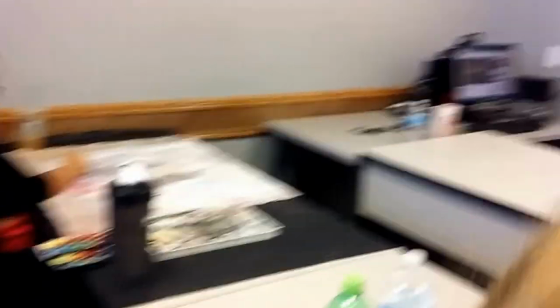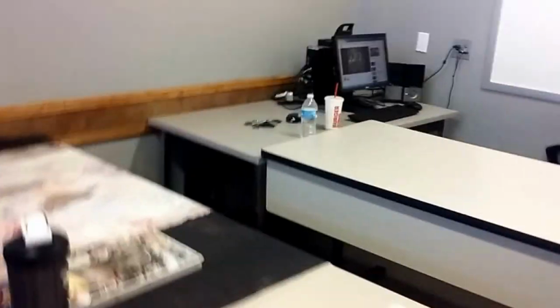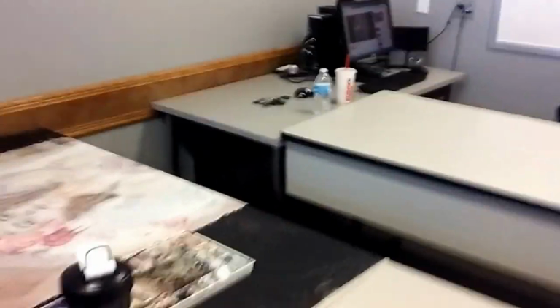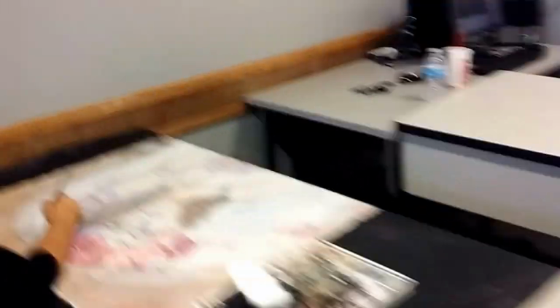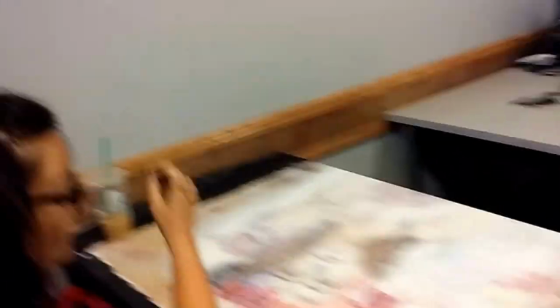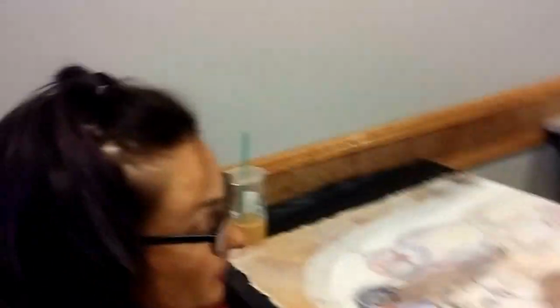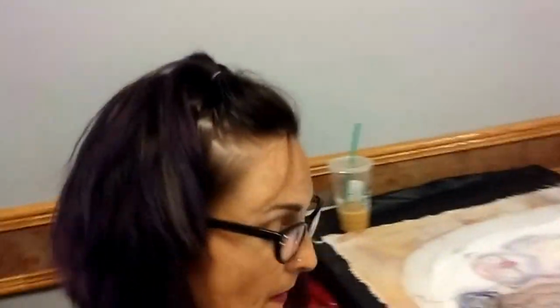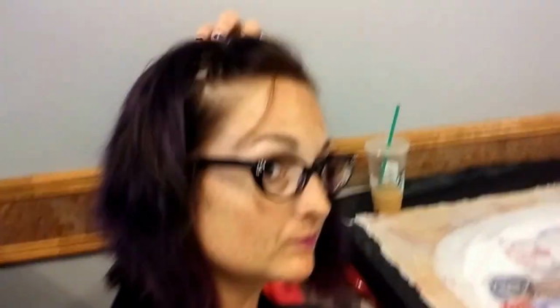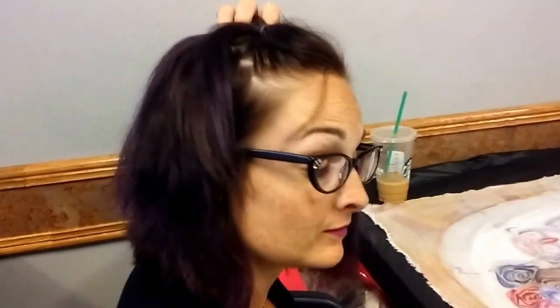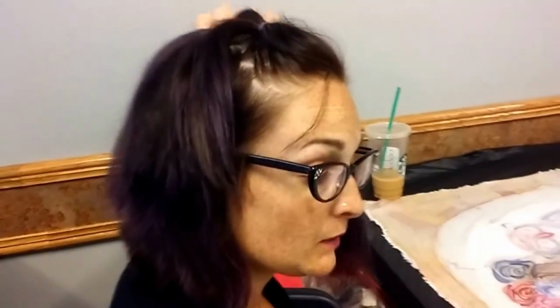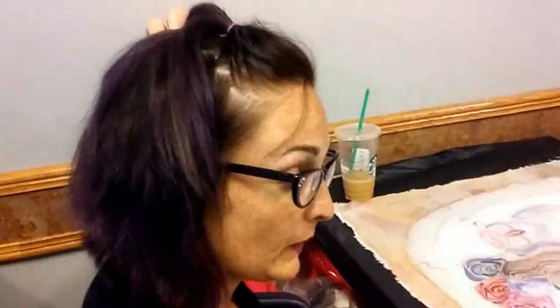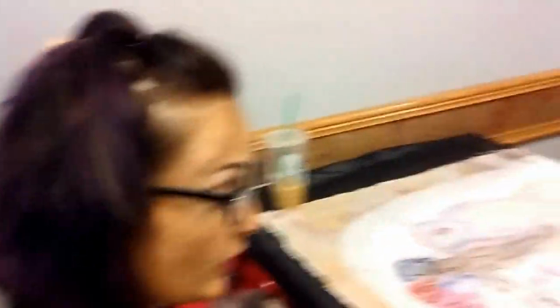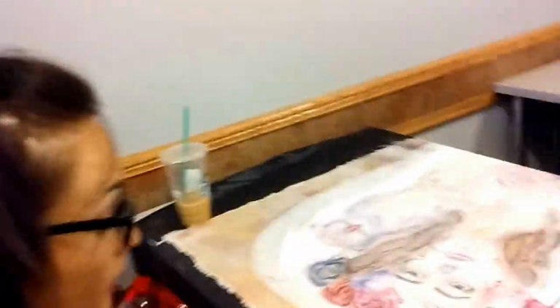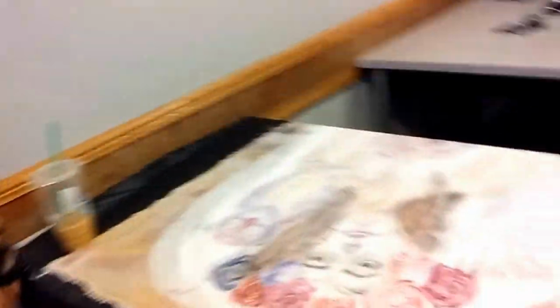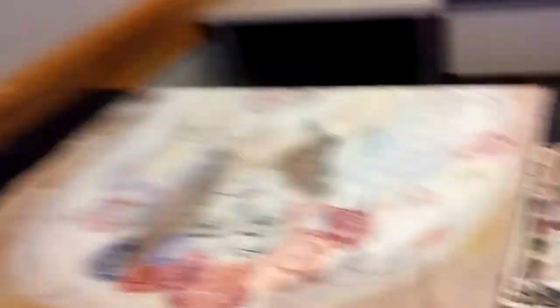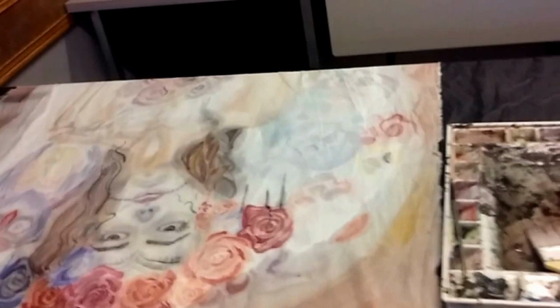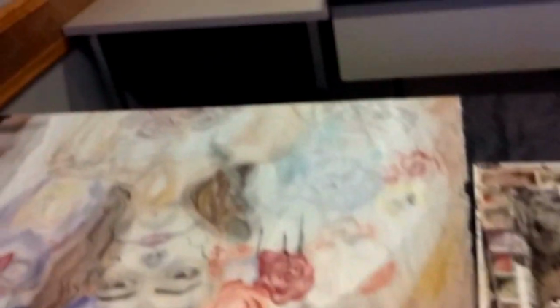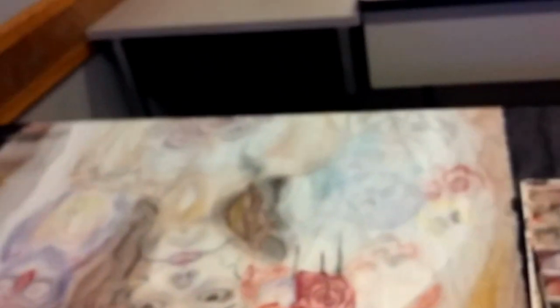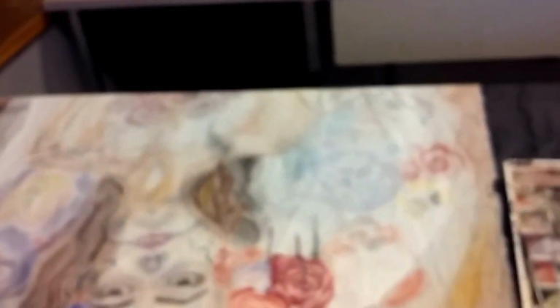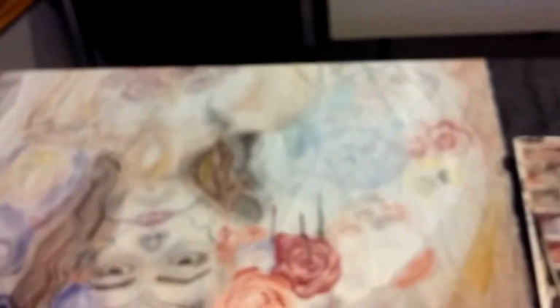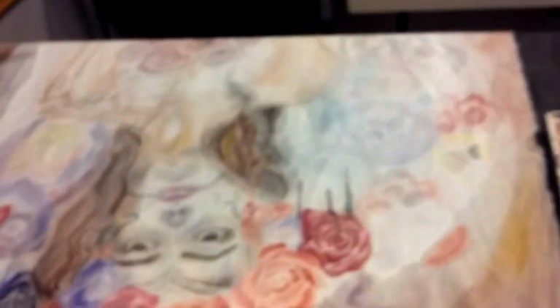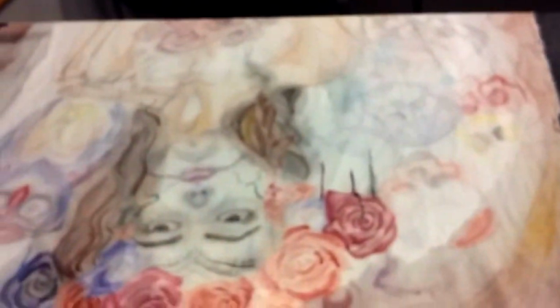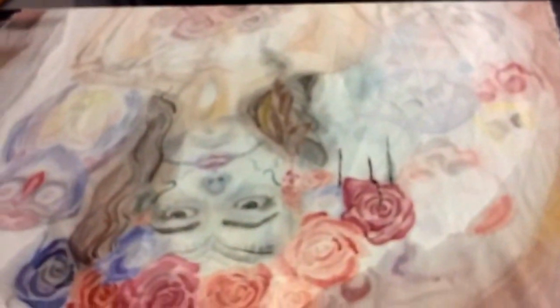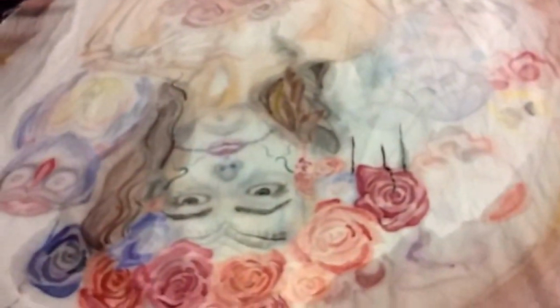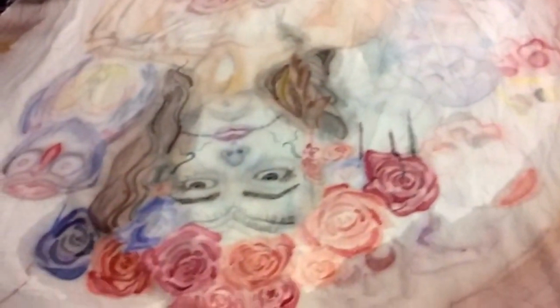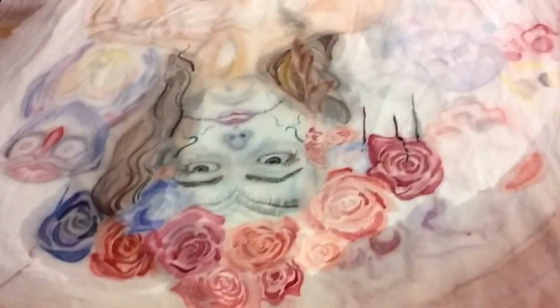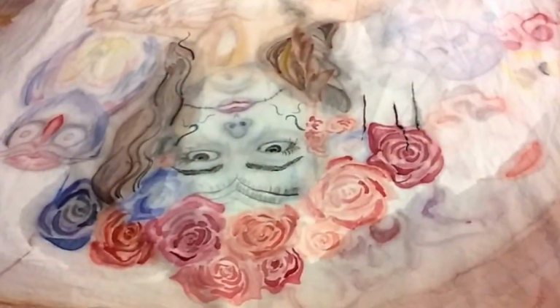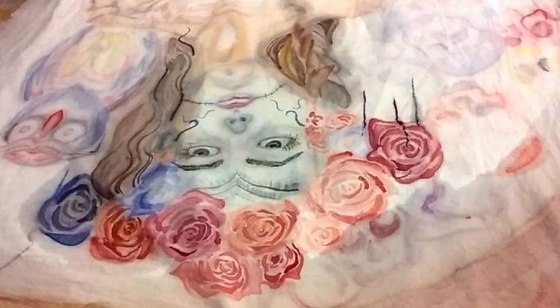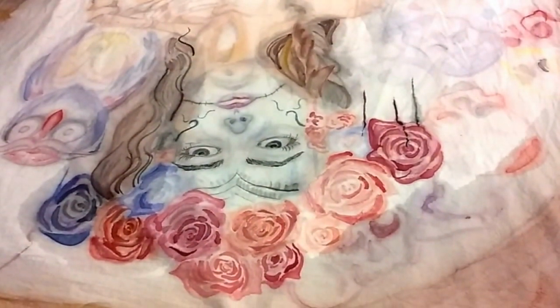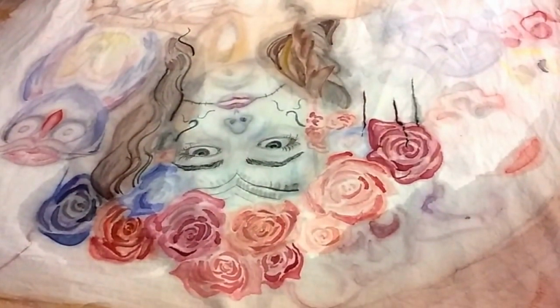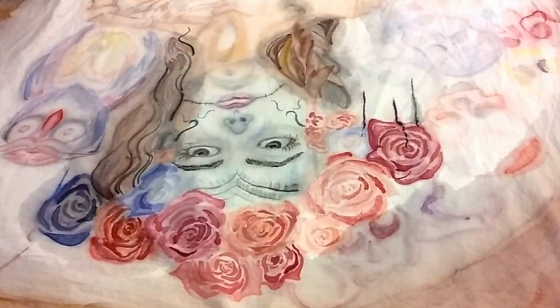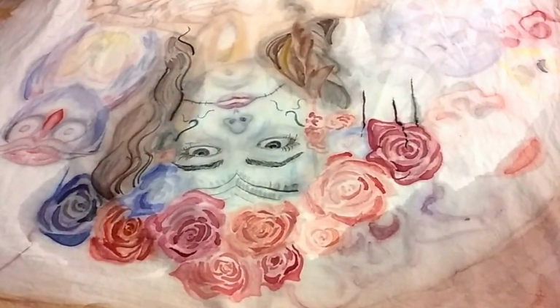And Kim, last but not least. Yes, ma'am. What are you doing? Tell us. Watercolor Day of the Dead. That's beautiful. Thank you. Those roses are turning out nice.